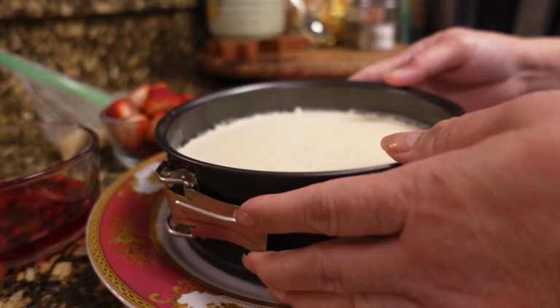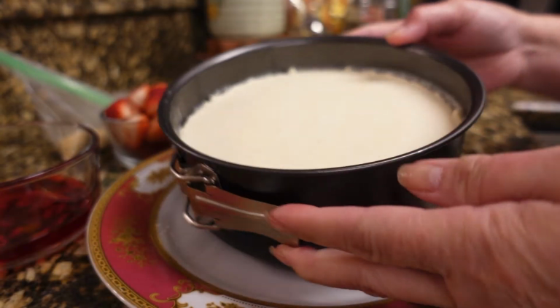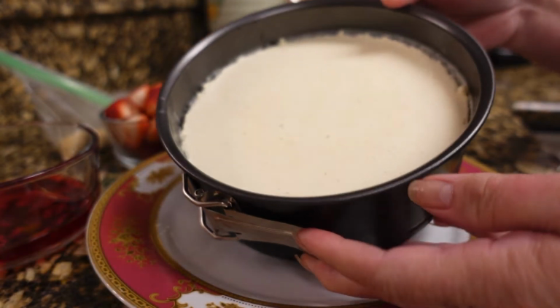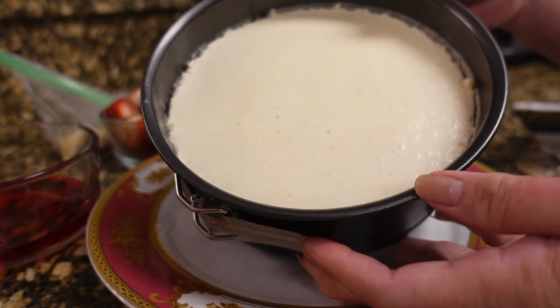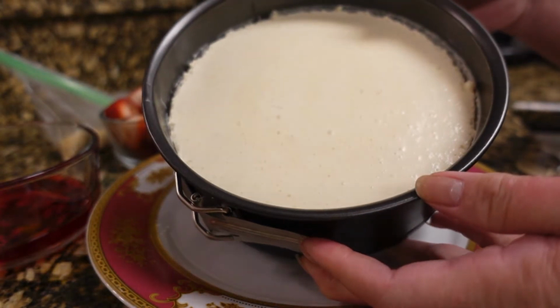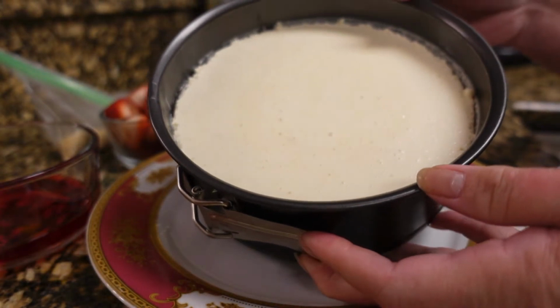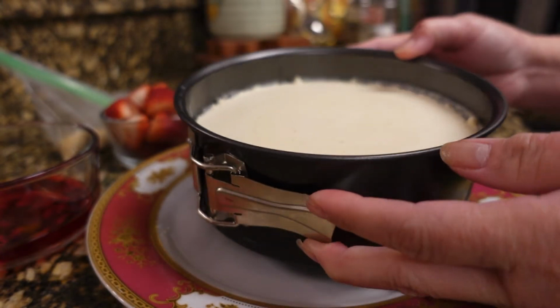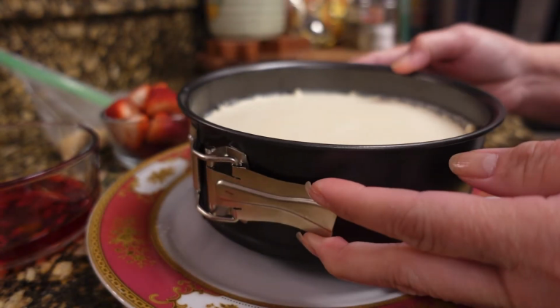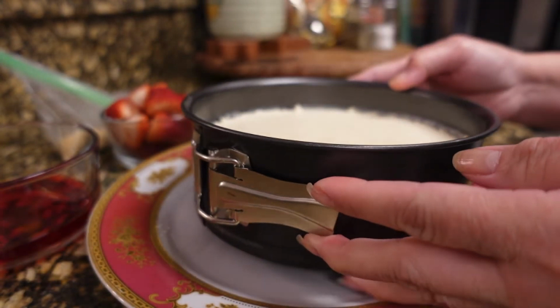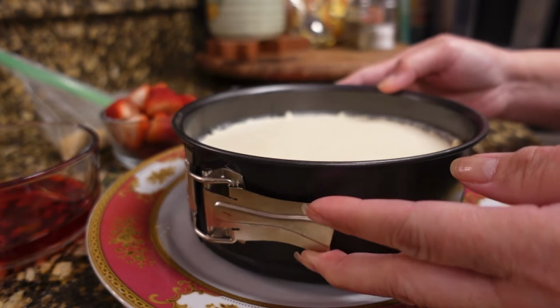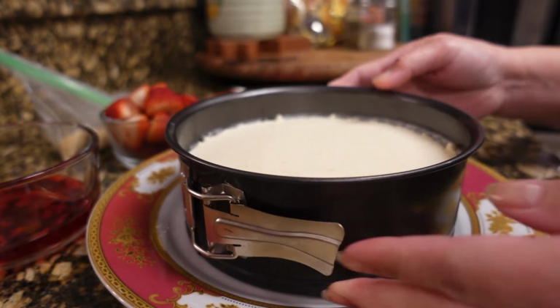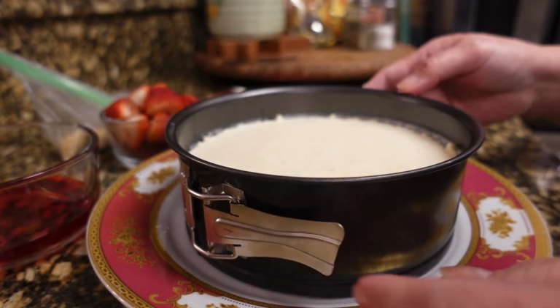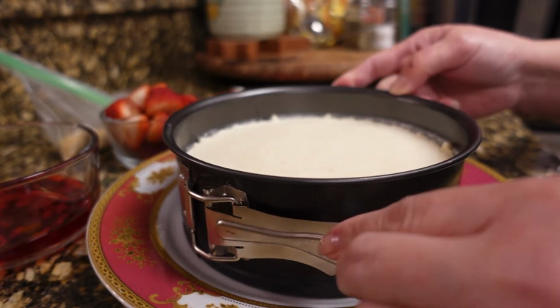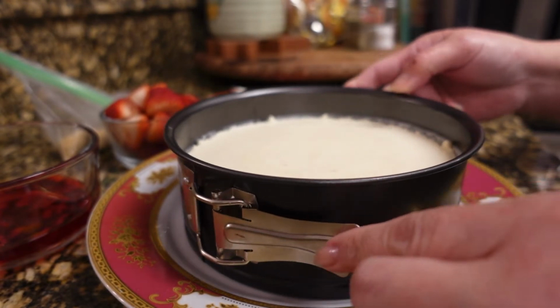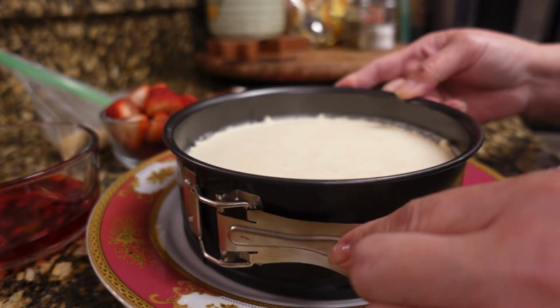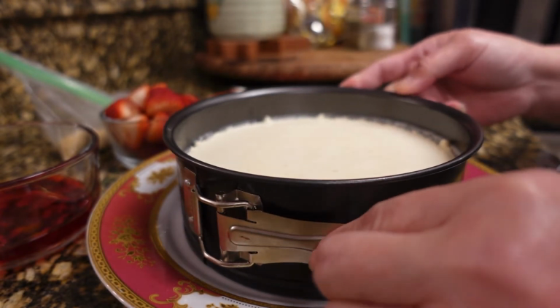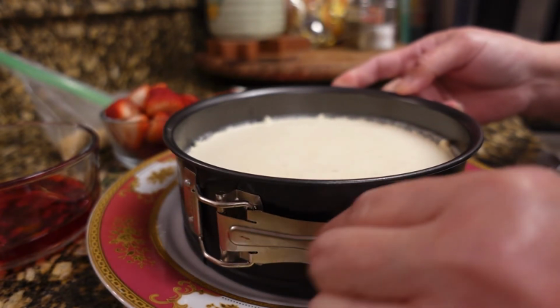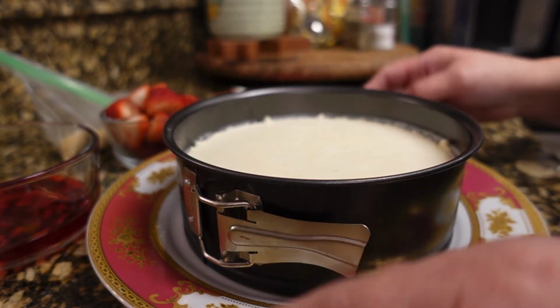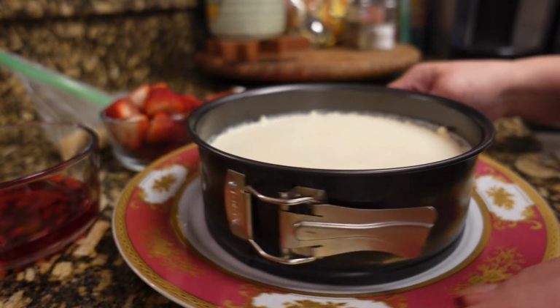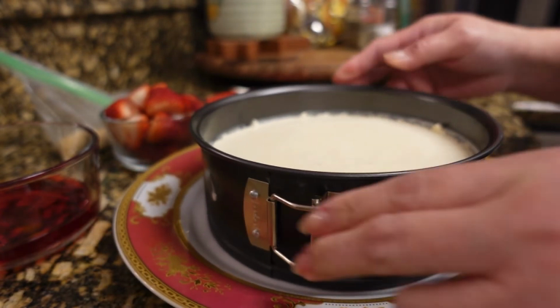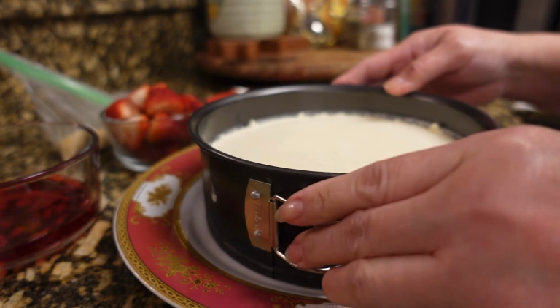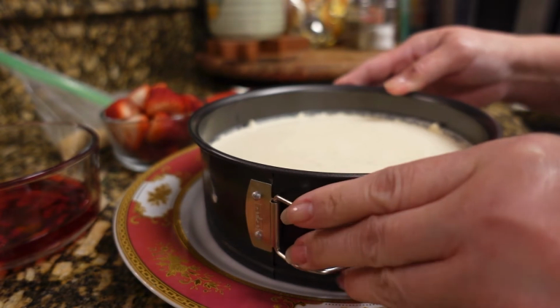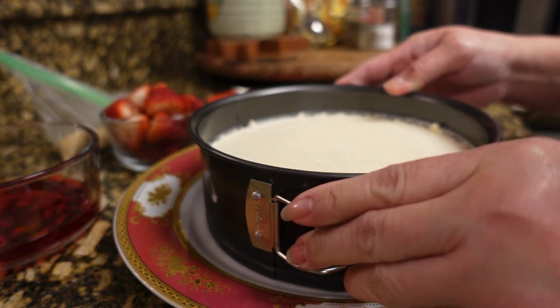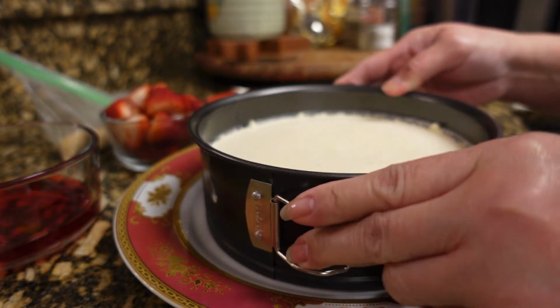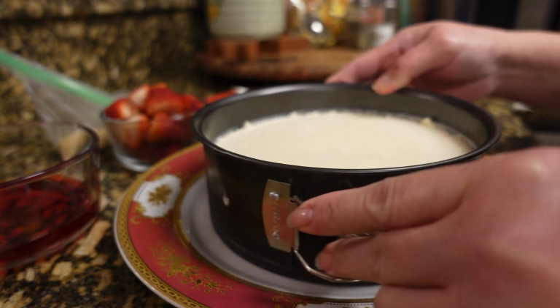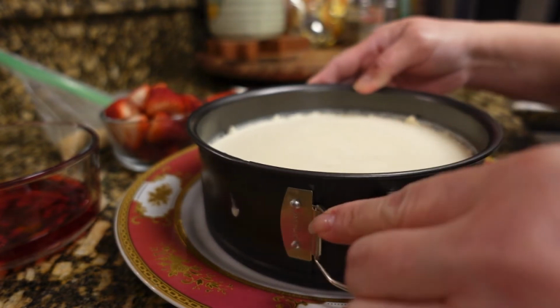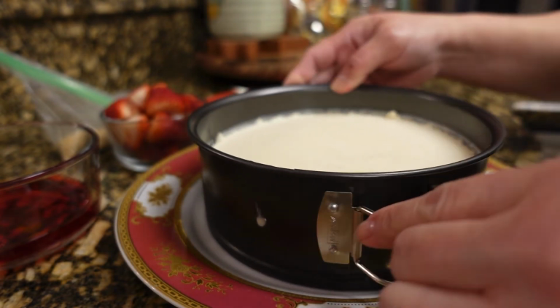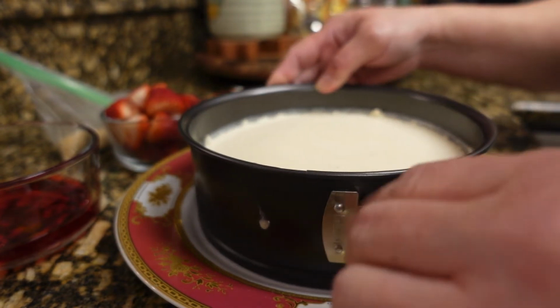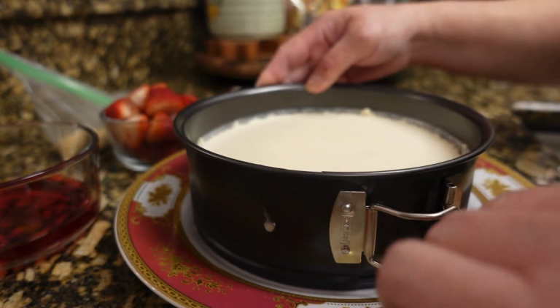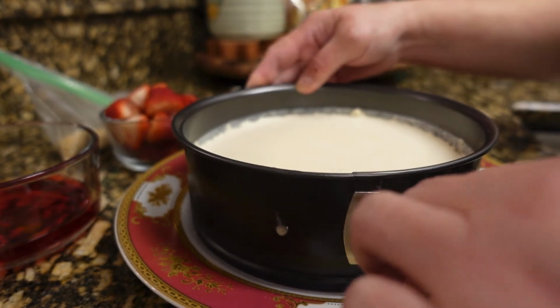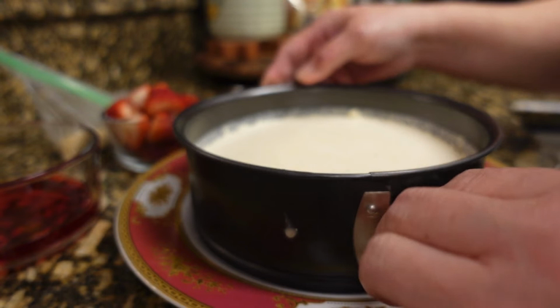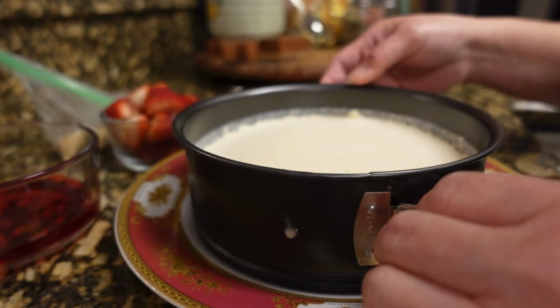Okay guys, our cheesecake is ready — it is the next day! And I am going to attempt to remove it from this pan. We'll attempt — hopefully it's okay!